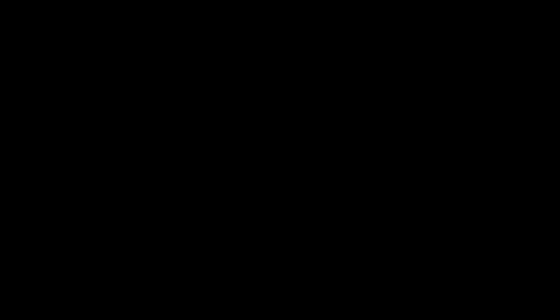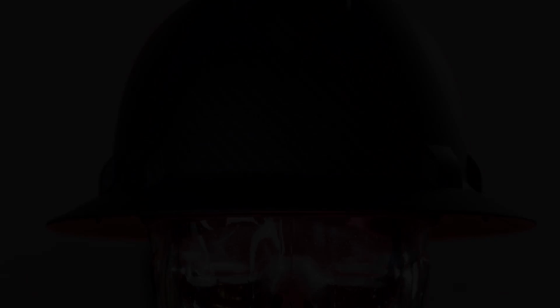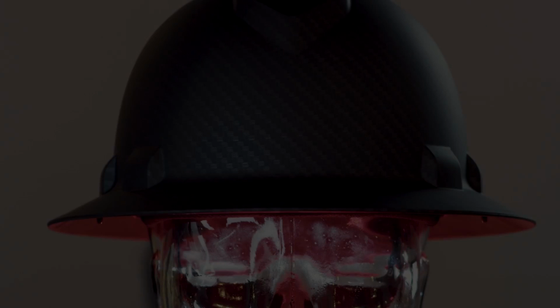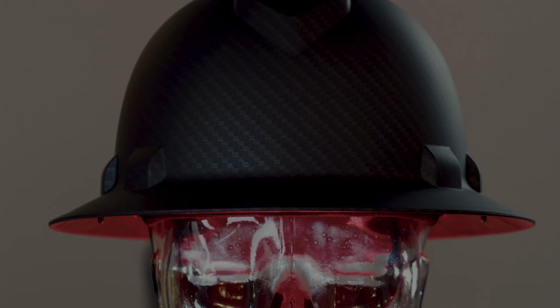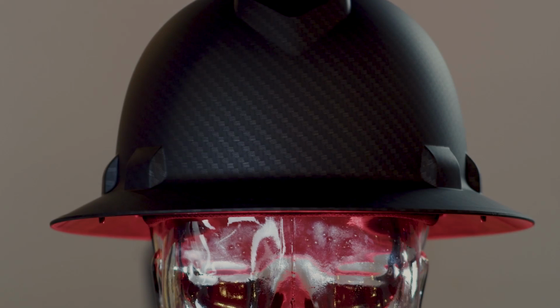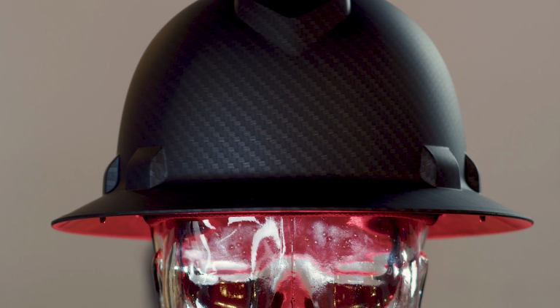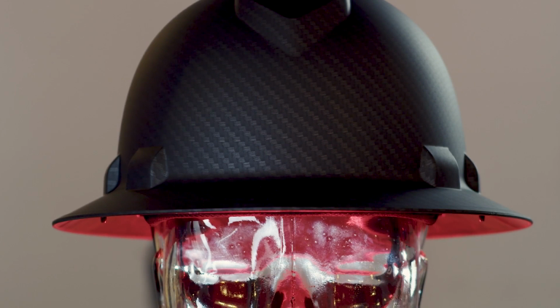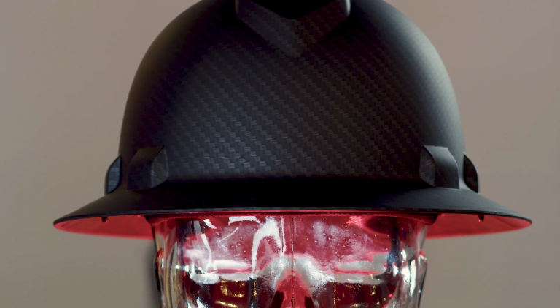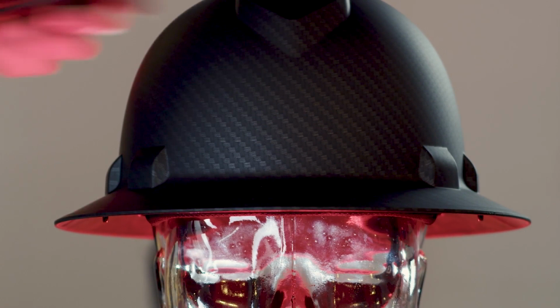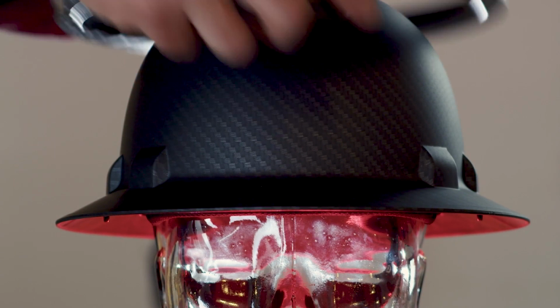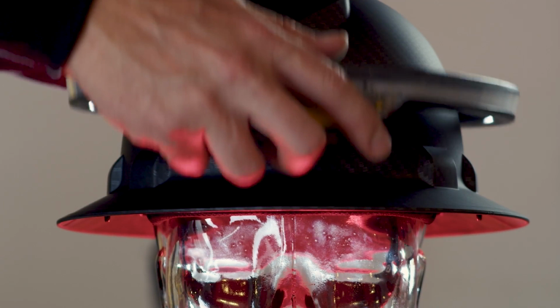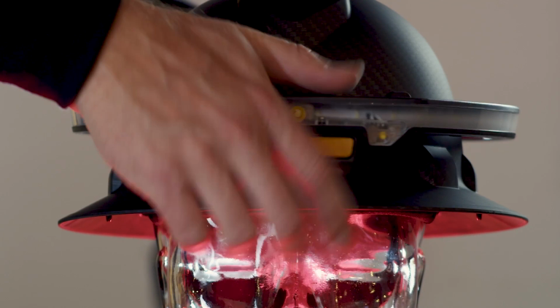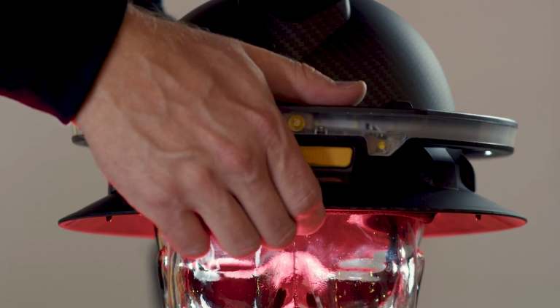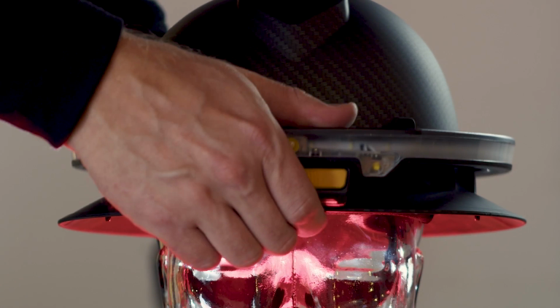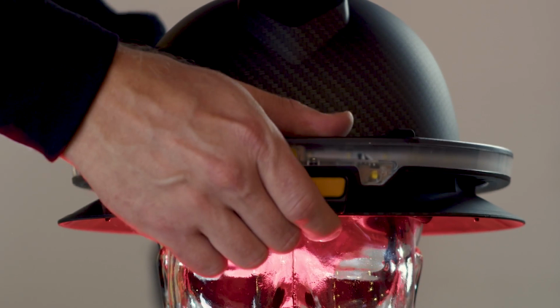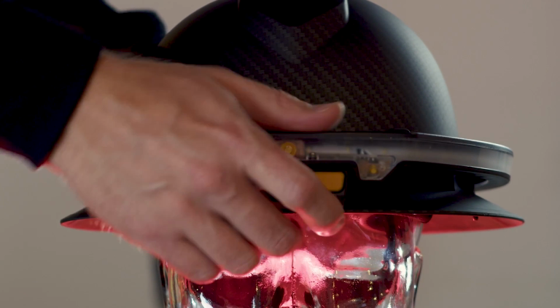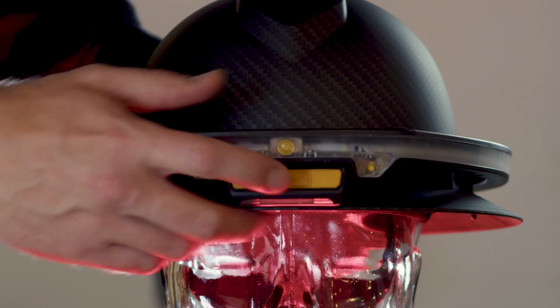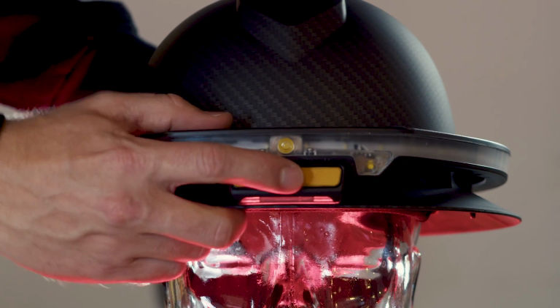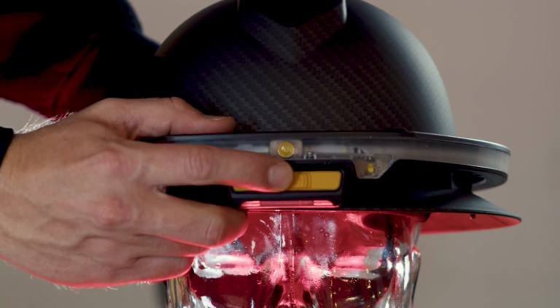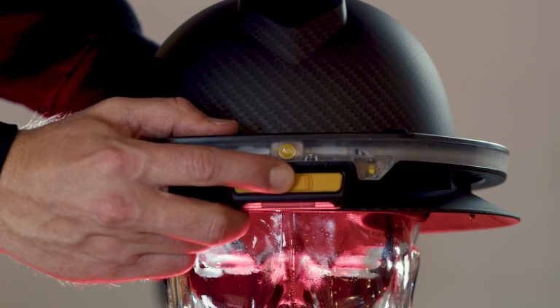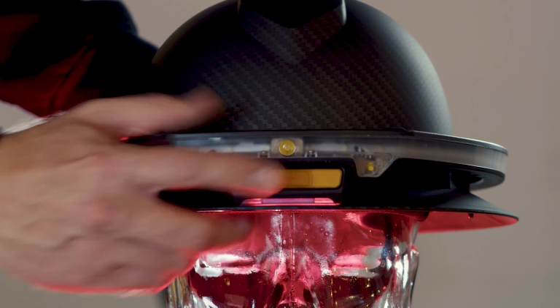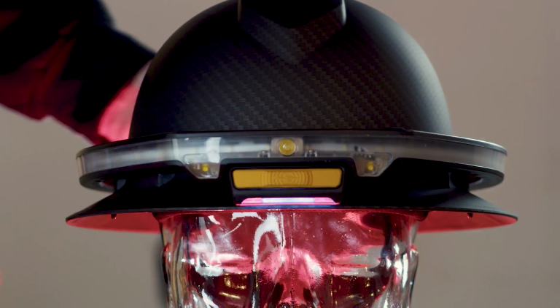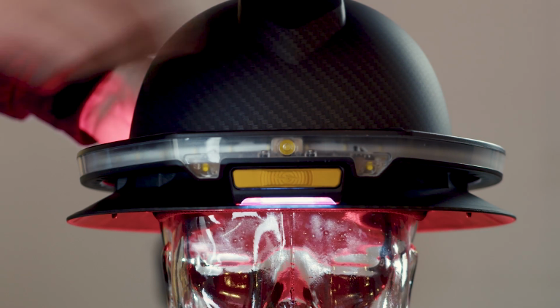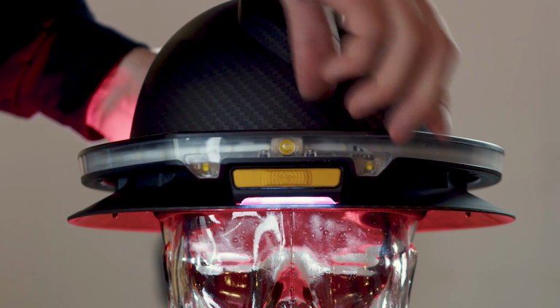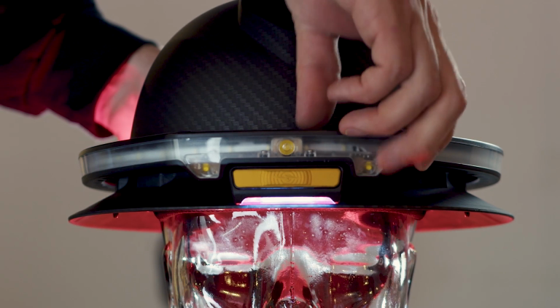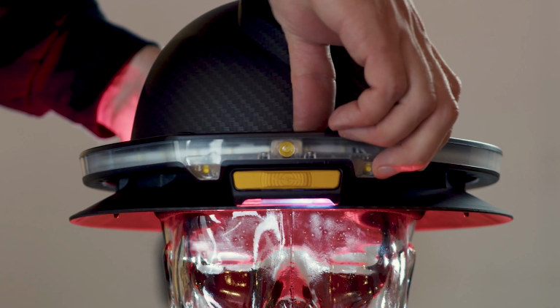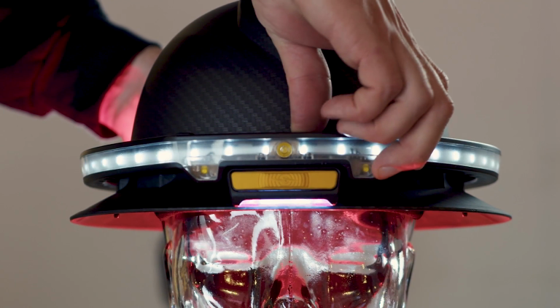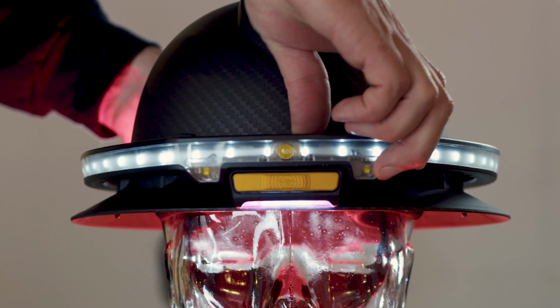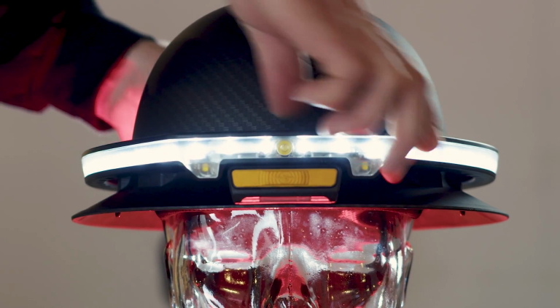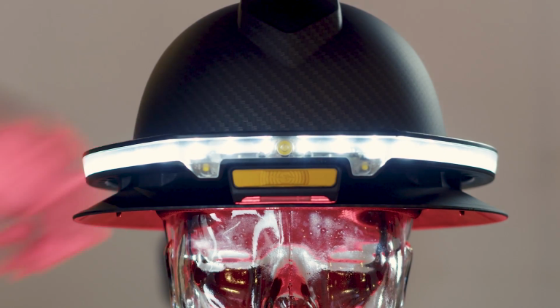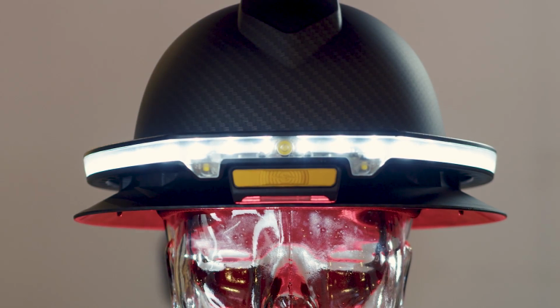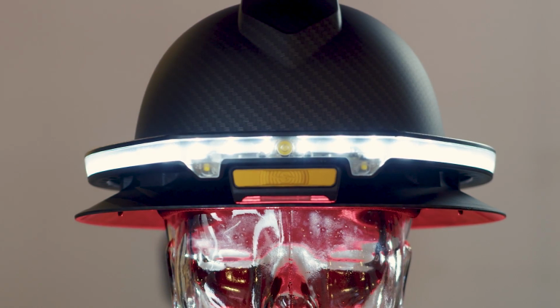To learn about Sixth Sense's fall detection features, please watch the Illumagear app video. Thanks again for choosing and trusting Illumagear products for your personal safety.